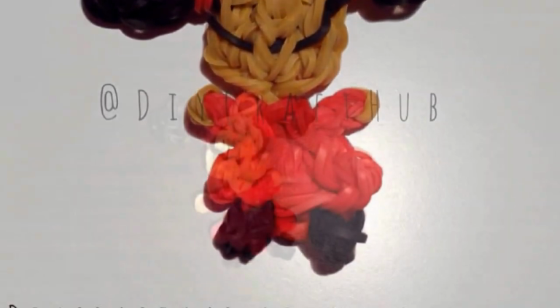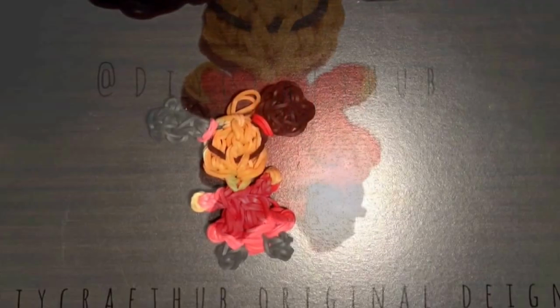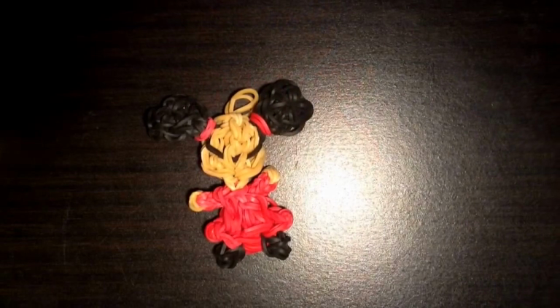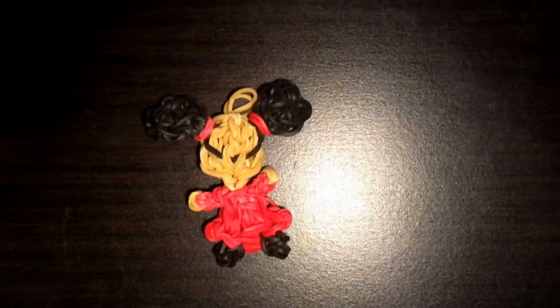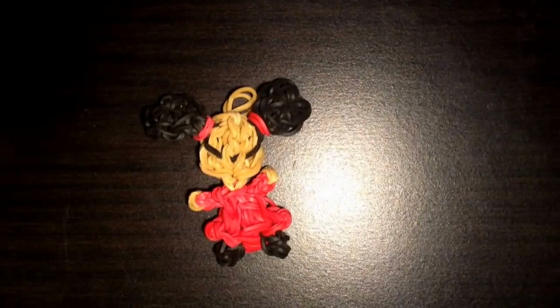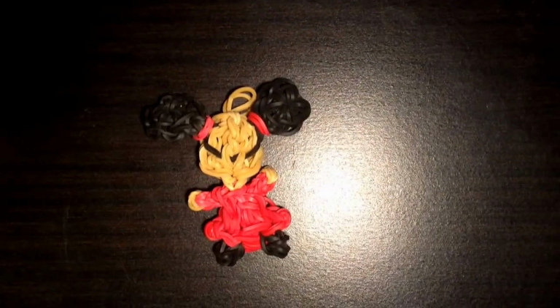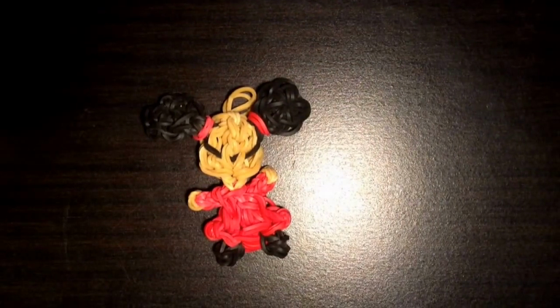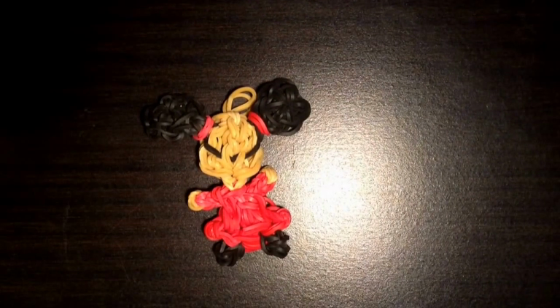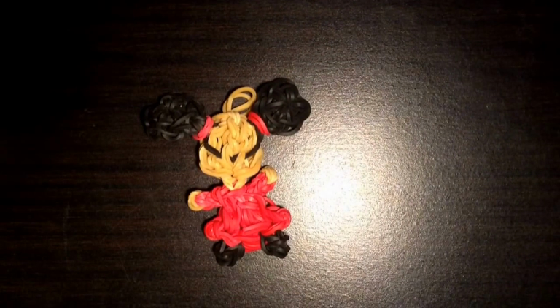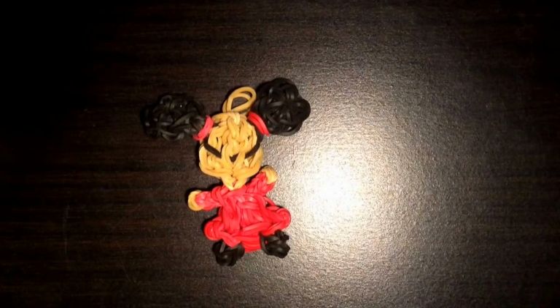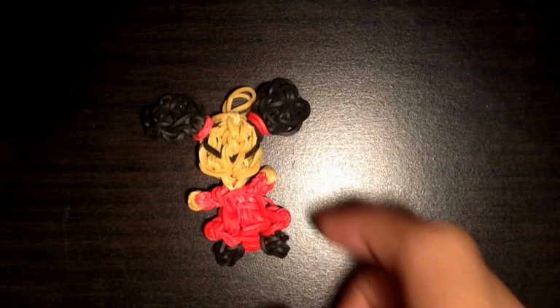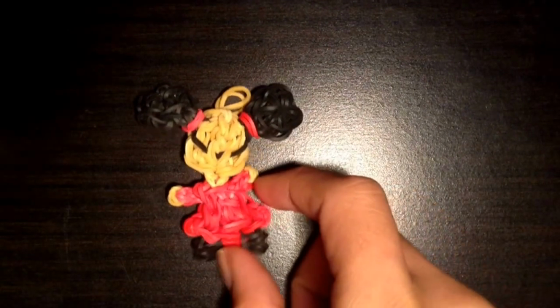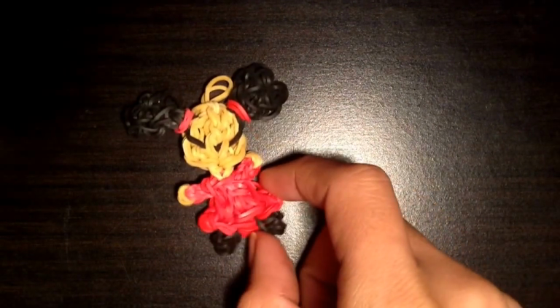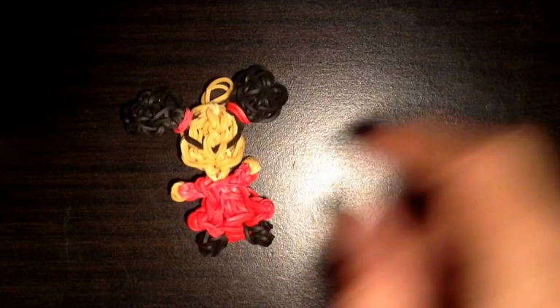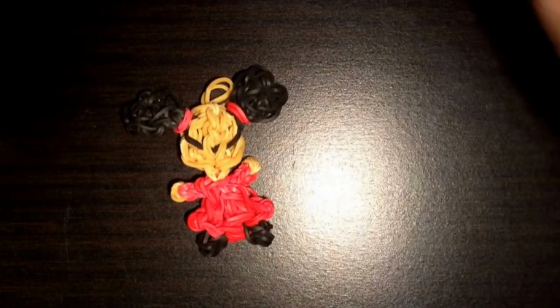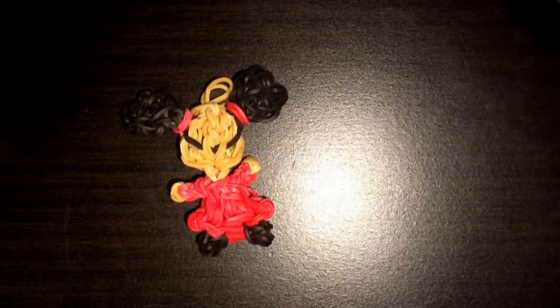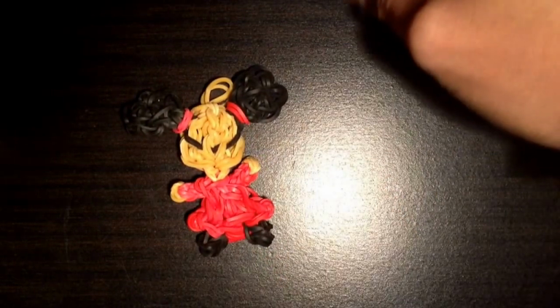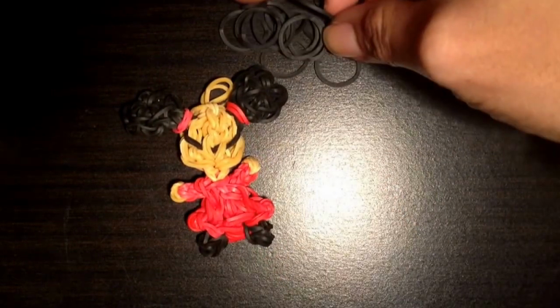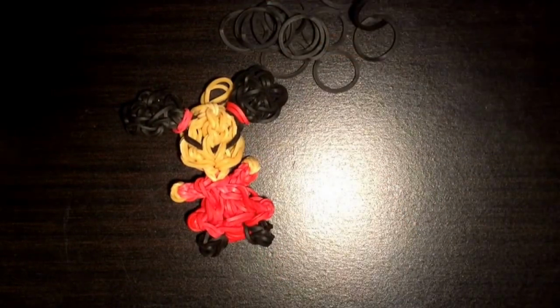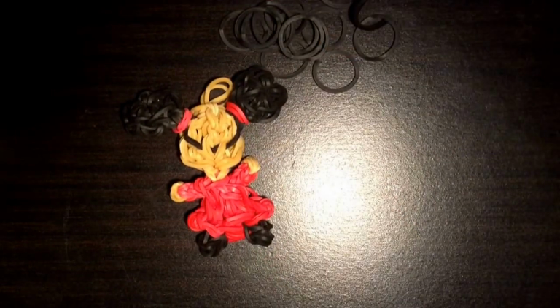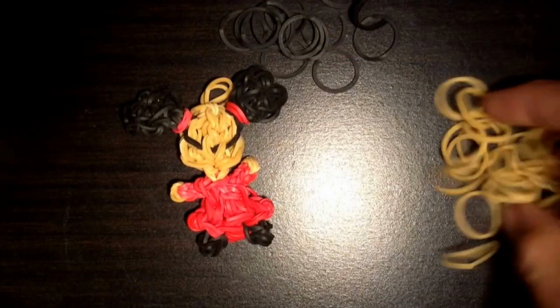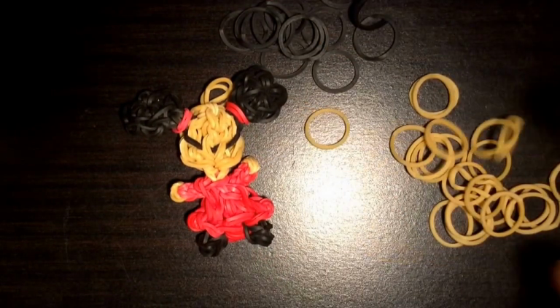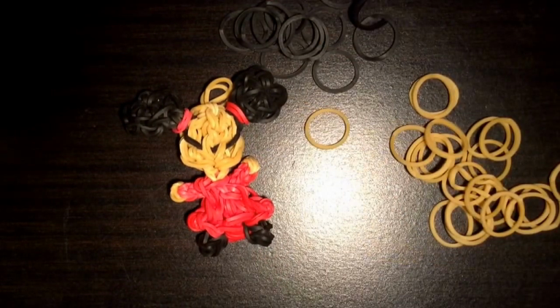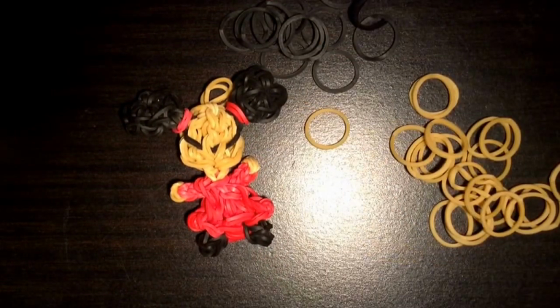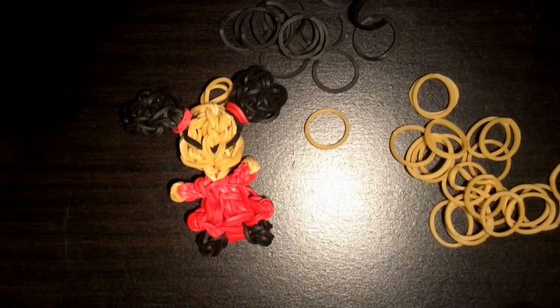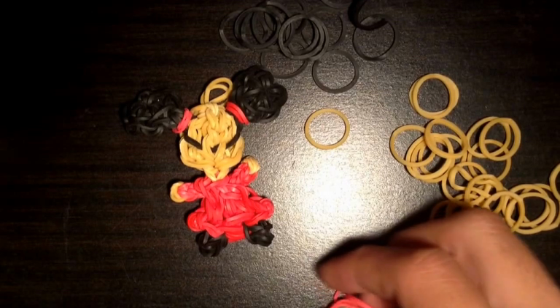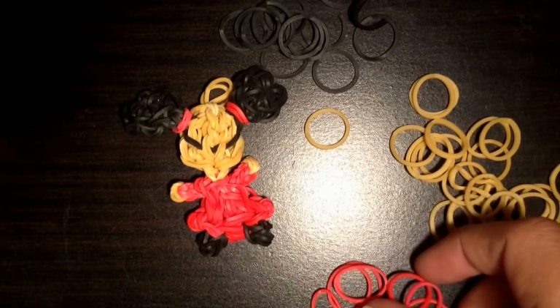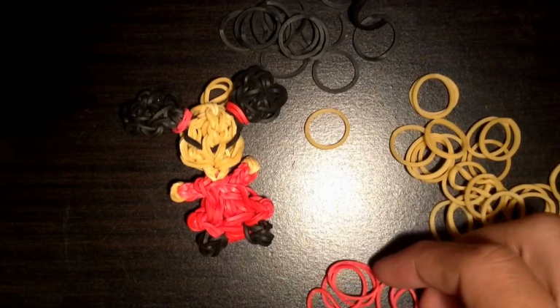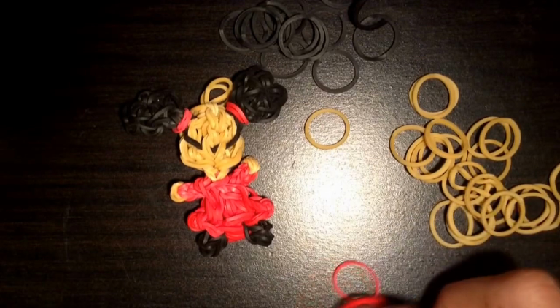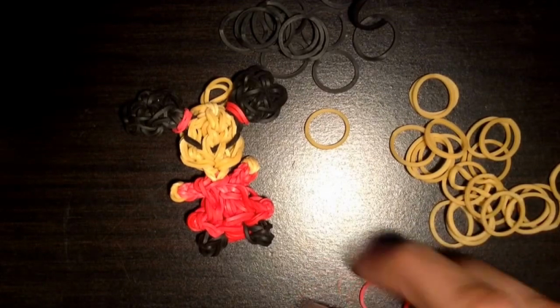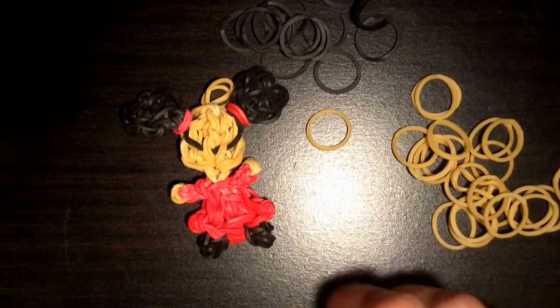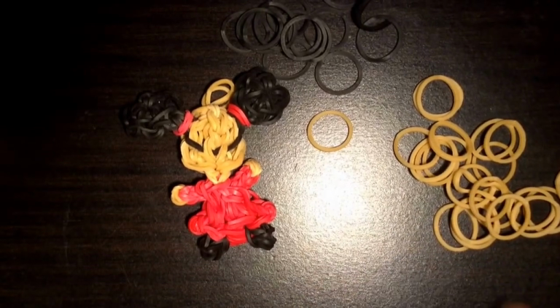Hi everyone! DIYCraftHub here to show you how to make my Pooka Charm. For my Pooka Charm you're going to need black bands, tan bands, and you're going to need some red bands. So let's get started.